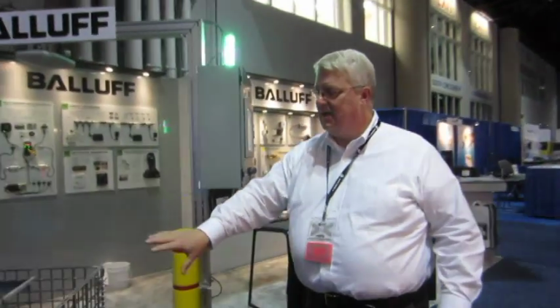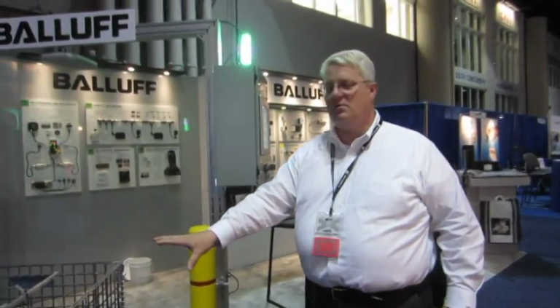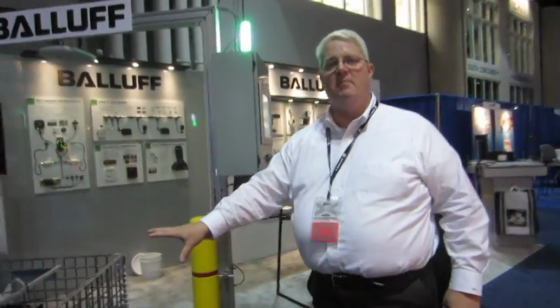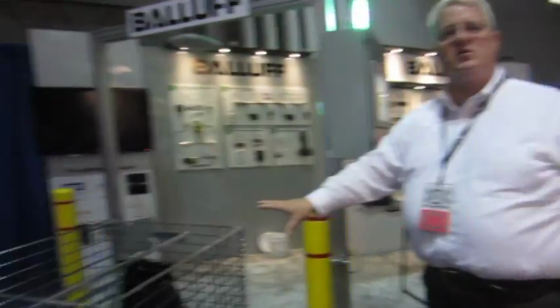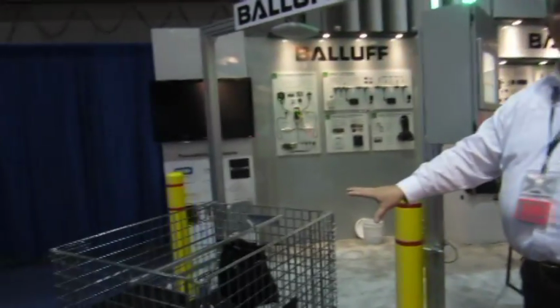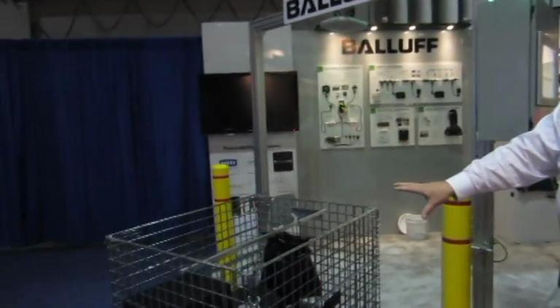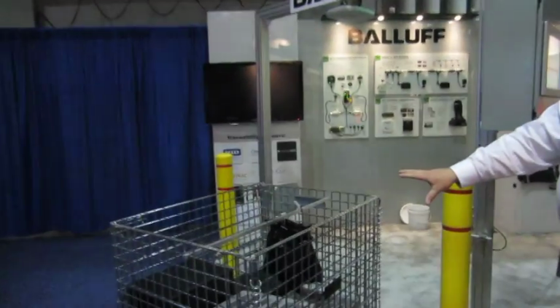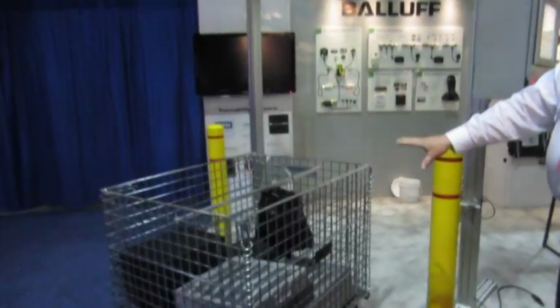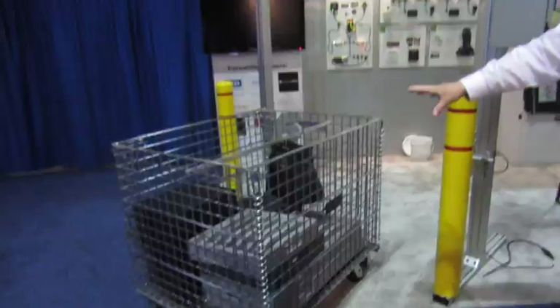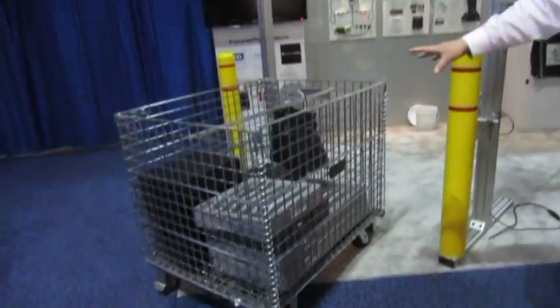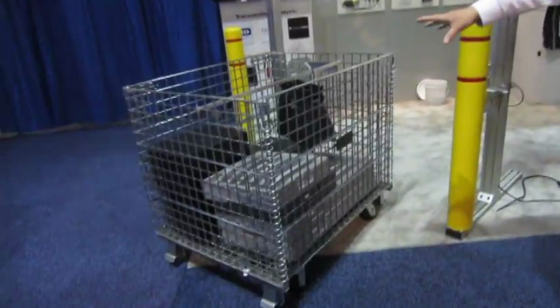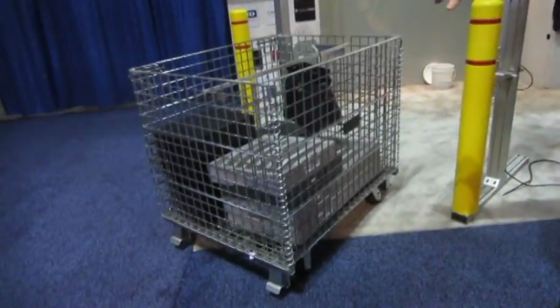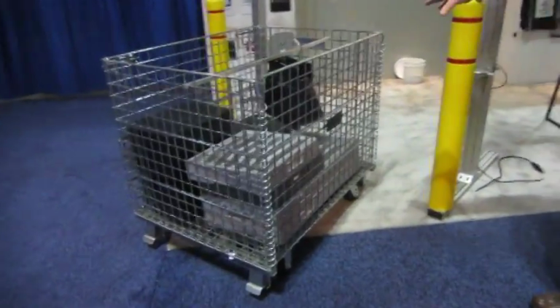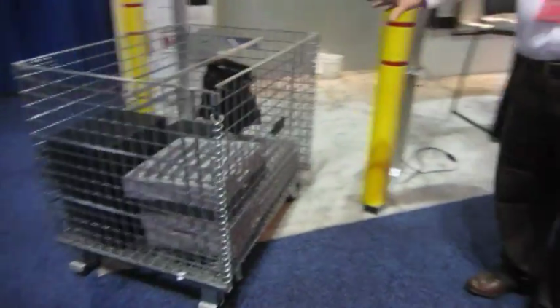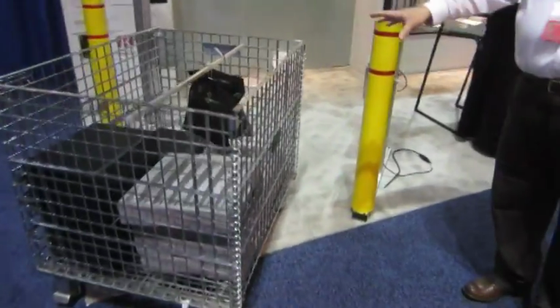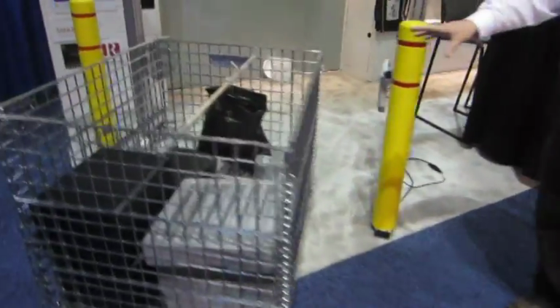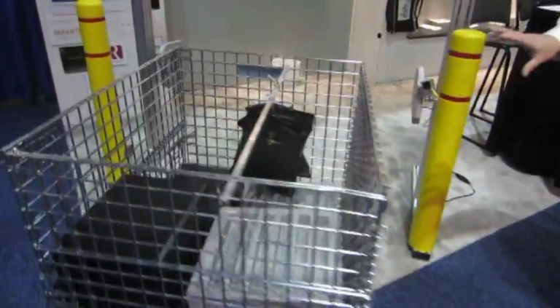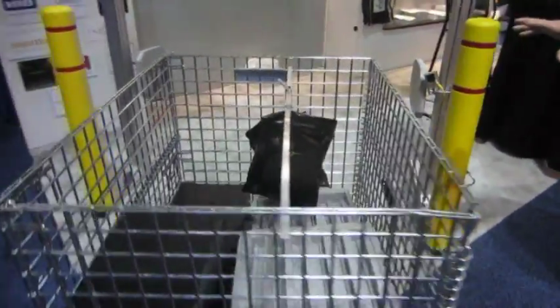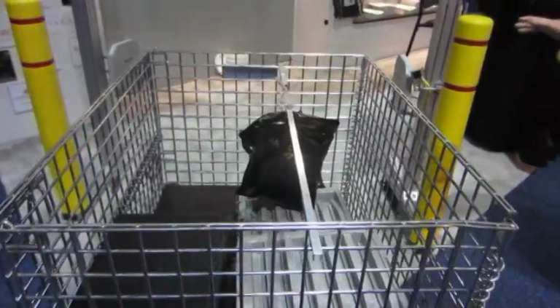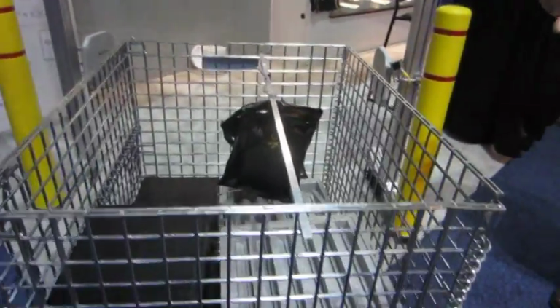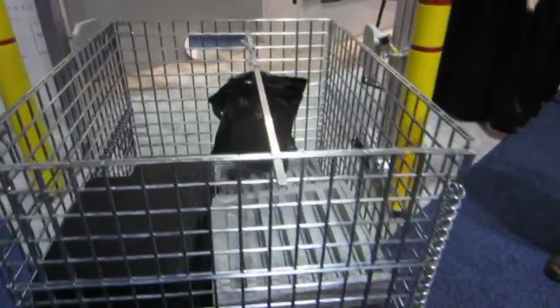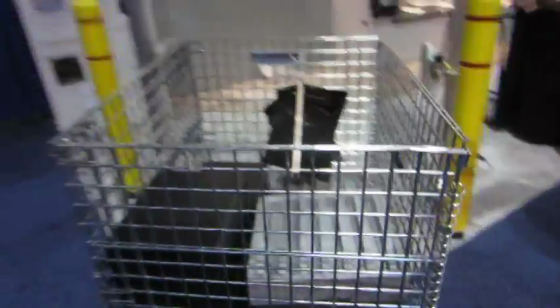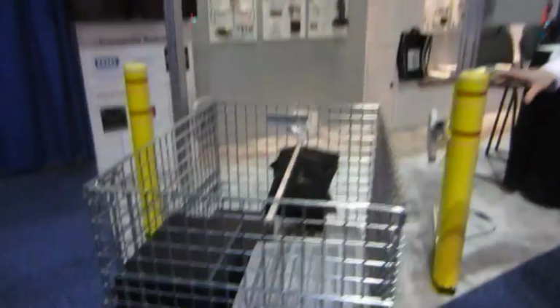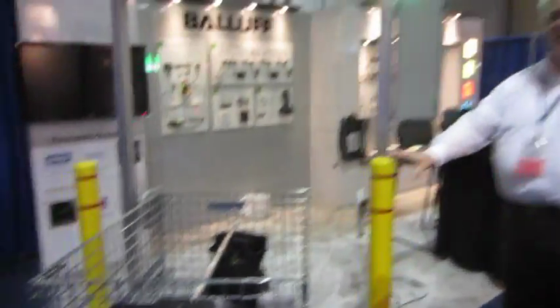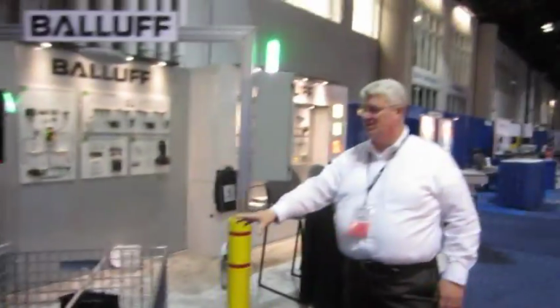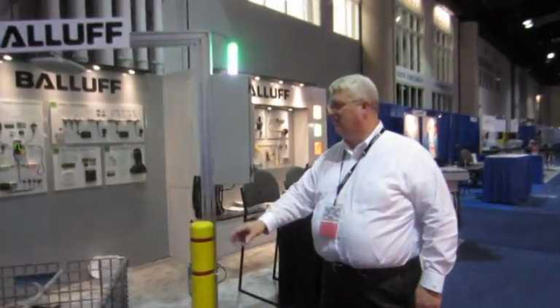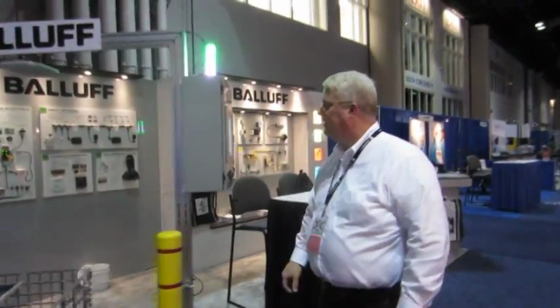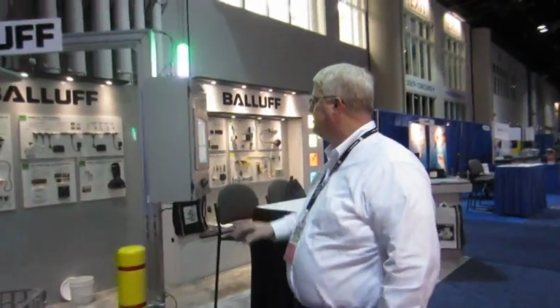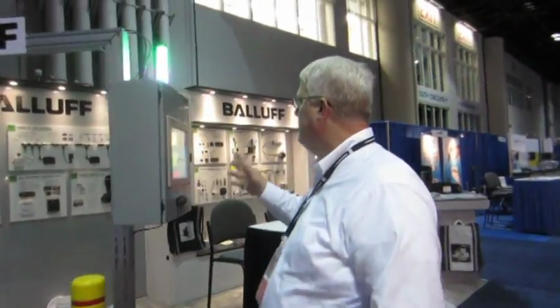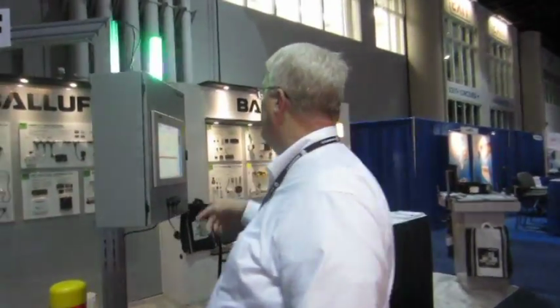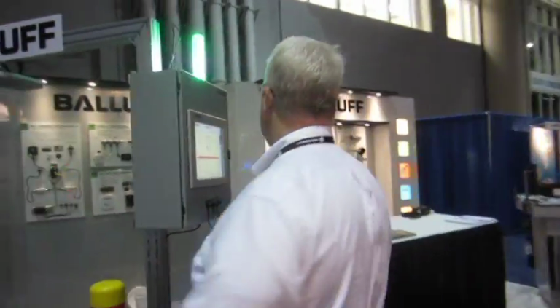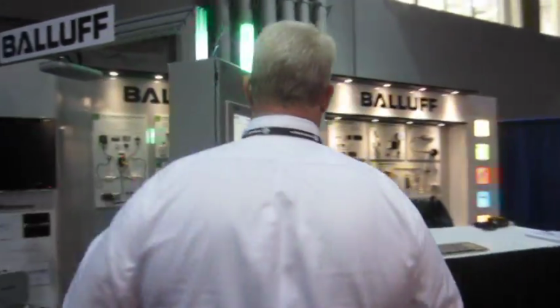What's impressing everybody at the show is this wire mesh cage full of different items. We're able to pick these things up — usually wire mesh just blocks all RFID readings — but we're able to get those reads that go through the portal.